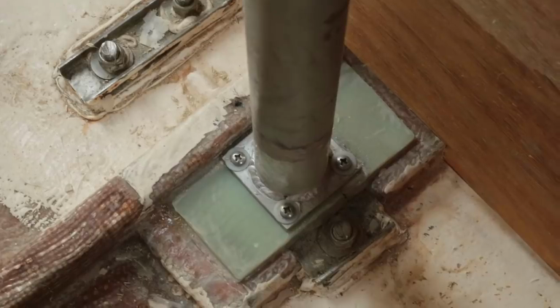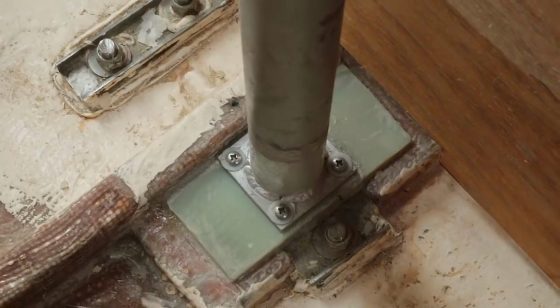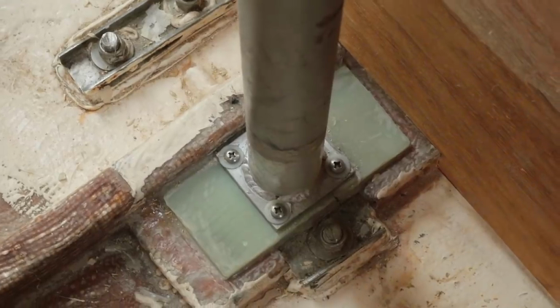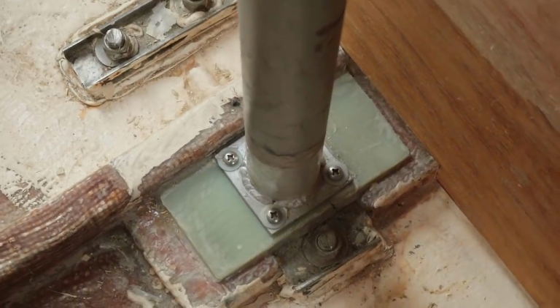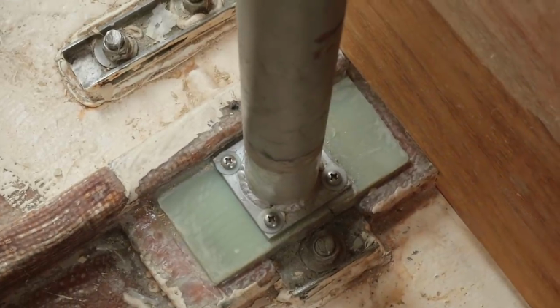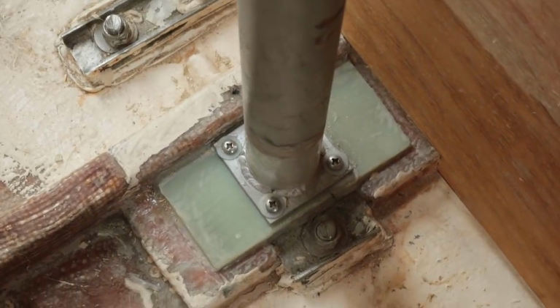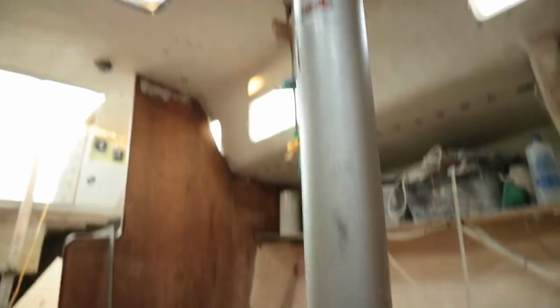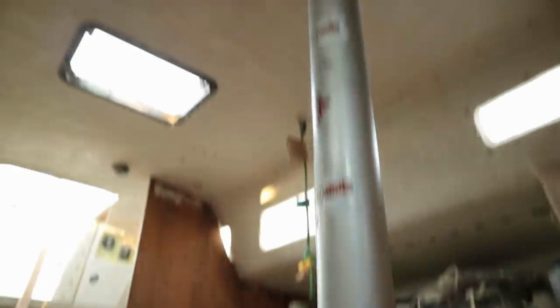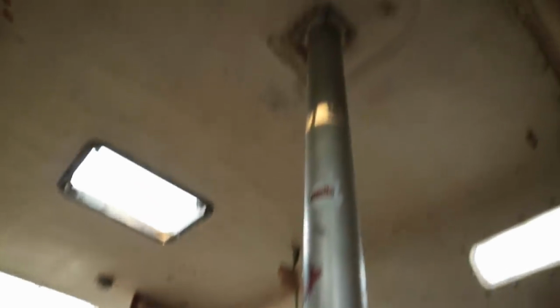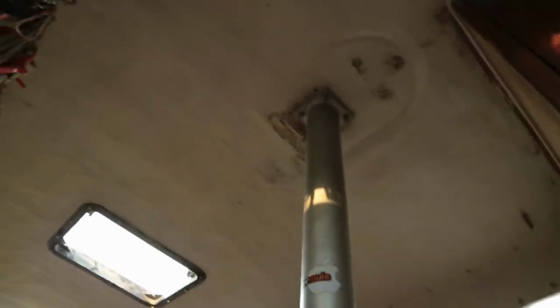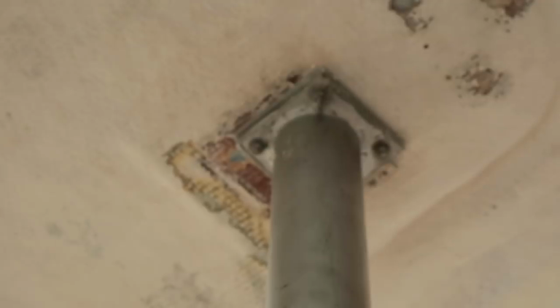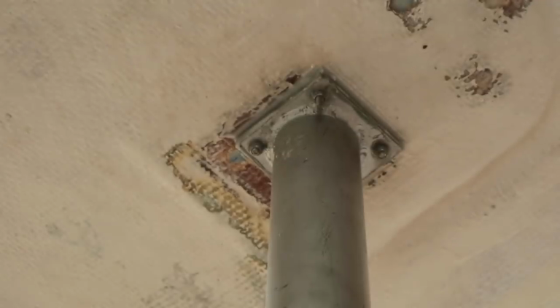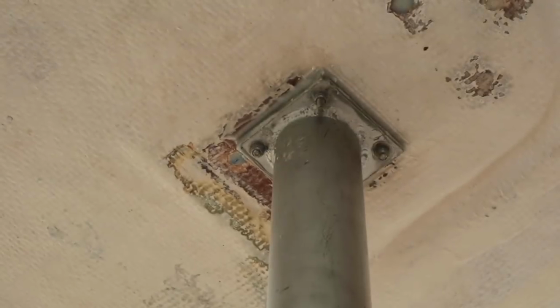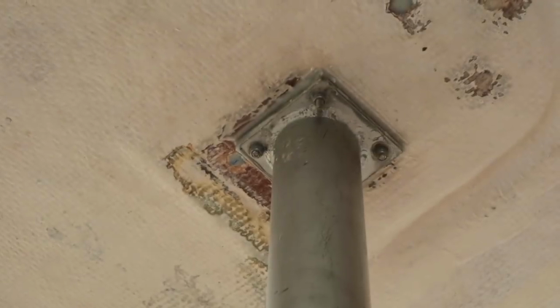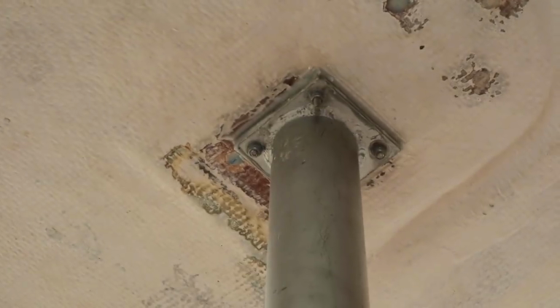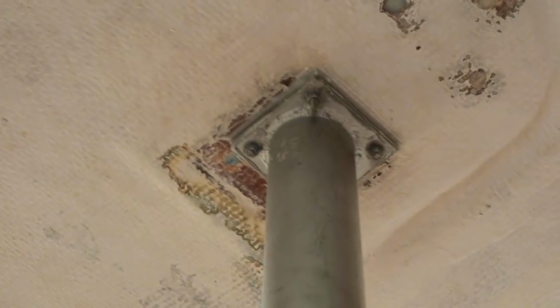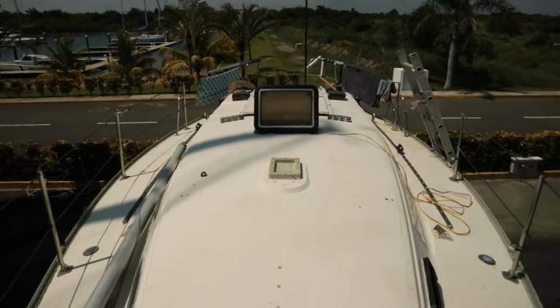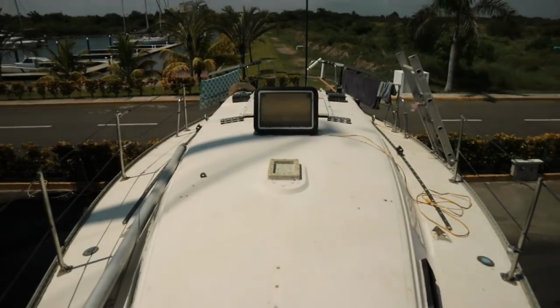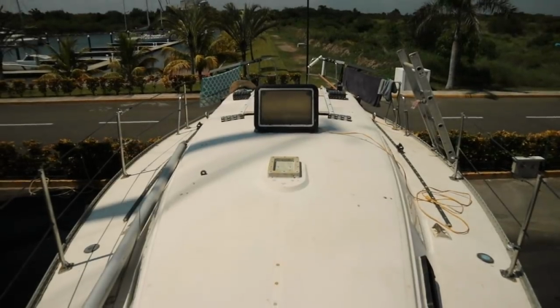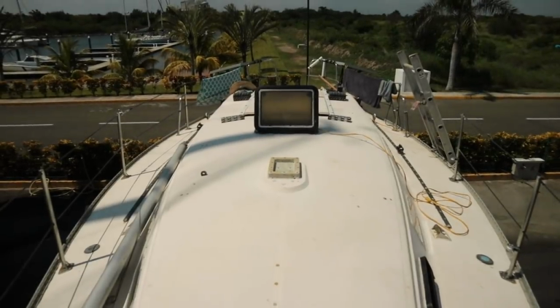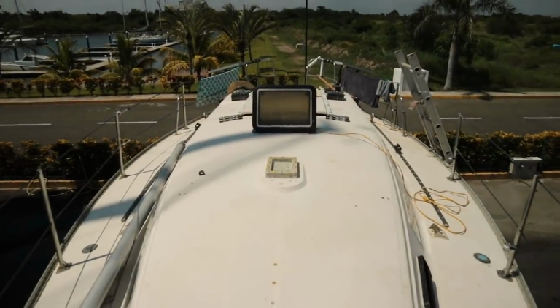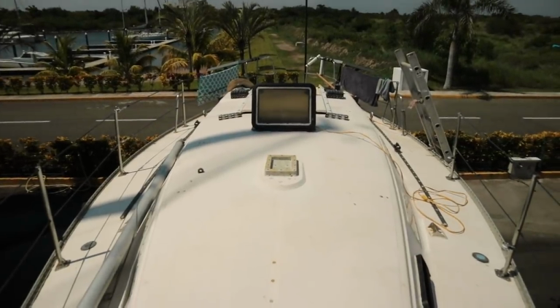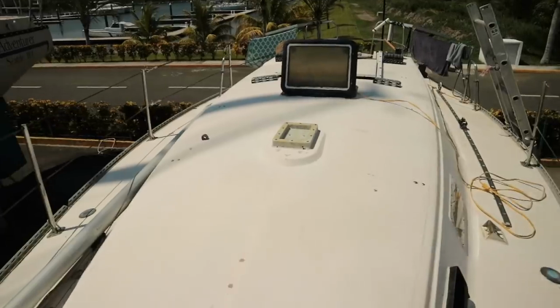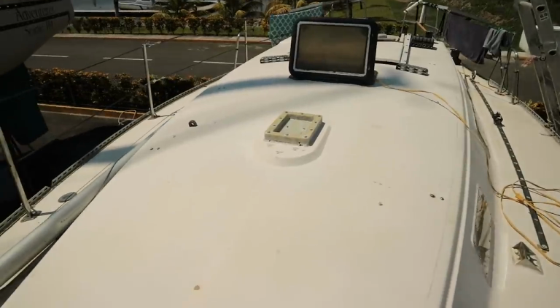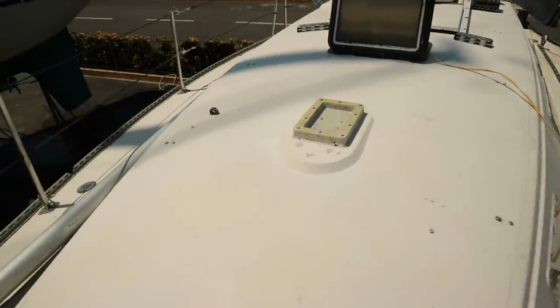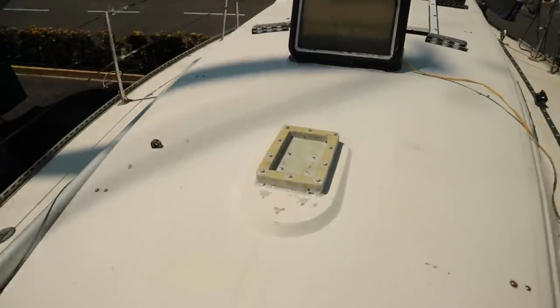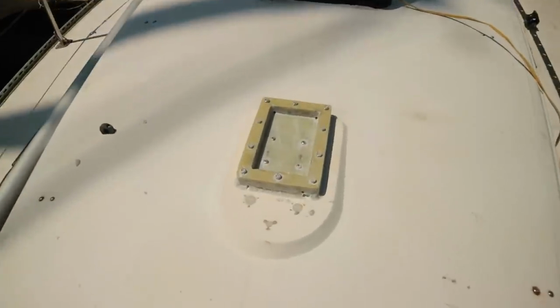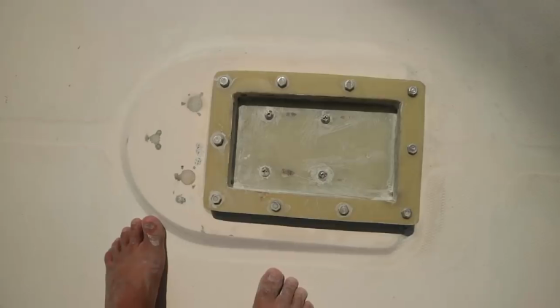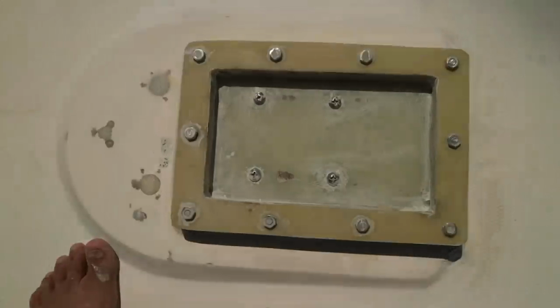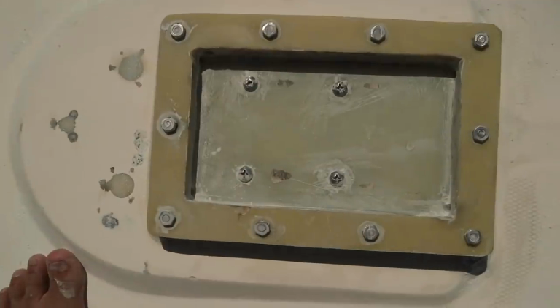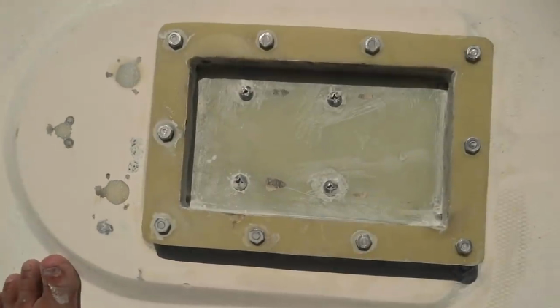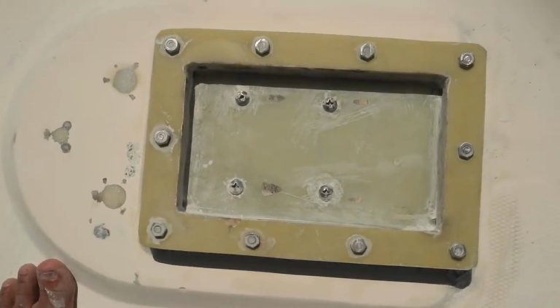The local welder shop made a slick new bottom for the compression post, and we screwed it into the new G10 base. Finally, the deck looked properly convex instead of concave, and the mast step was also now quite secure.